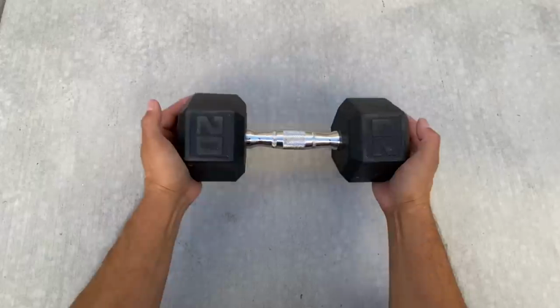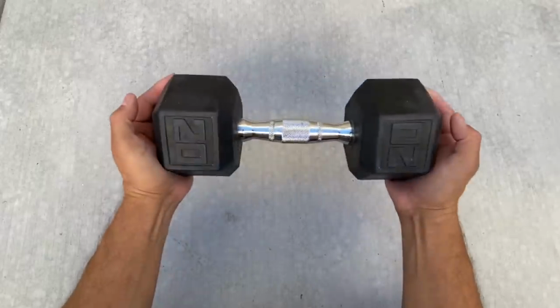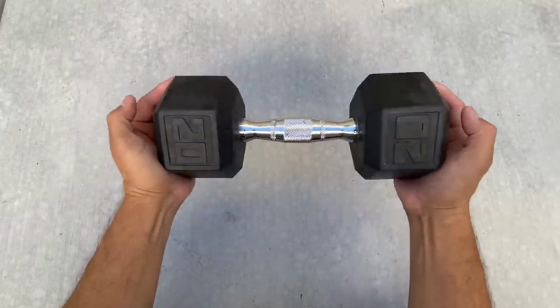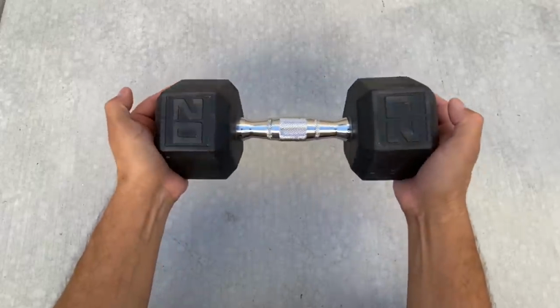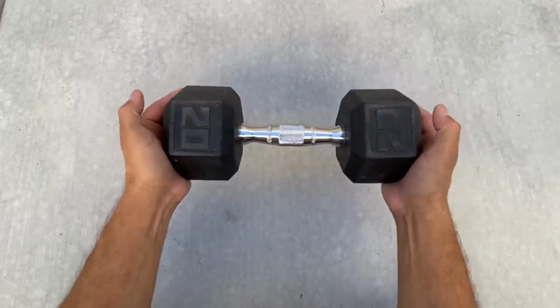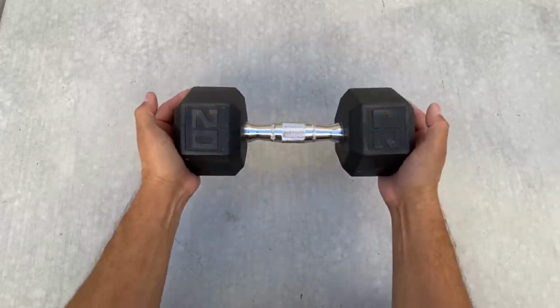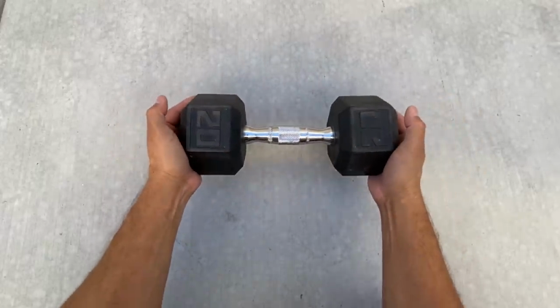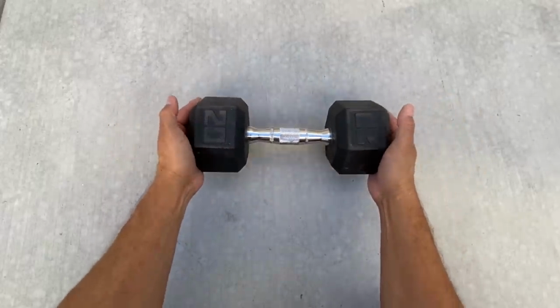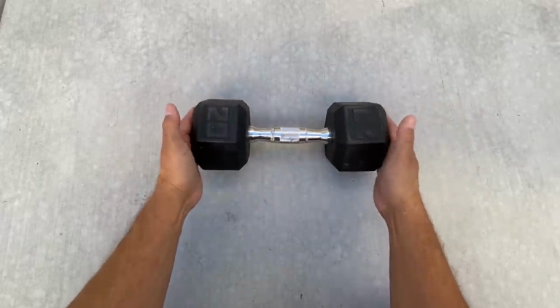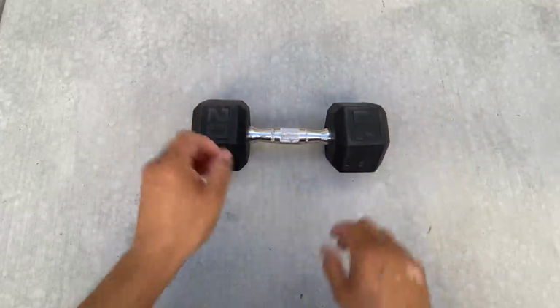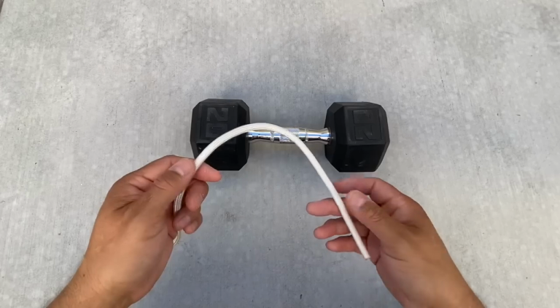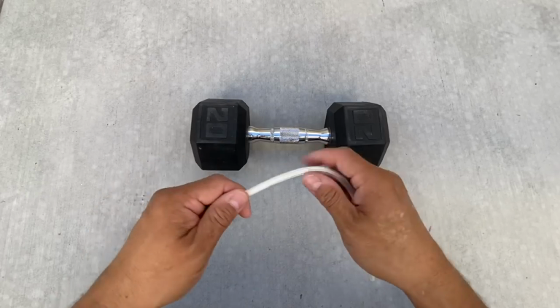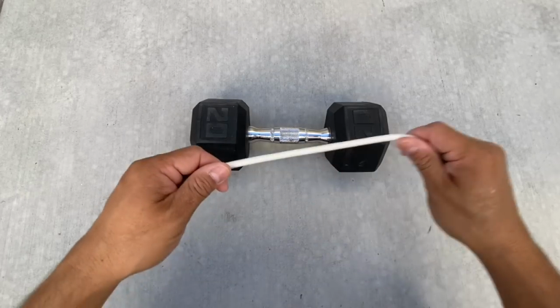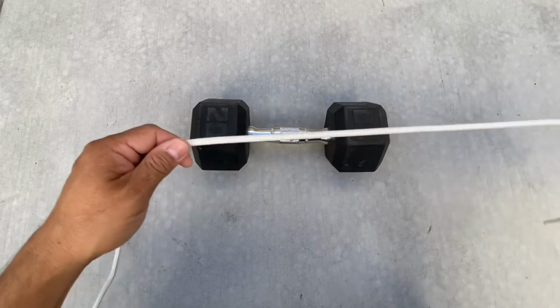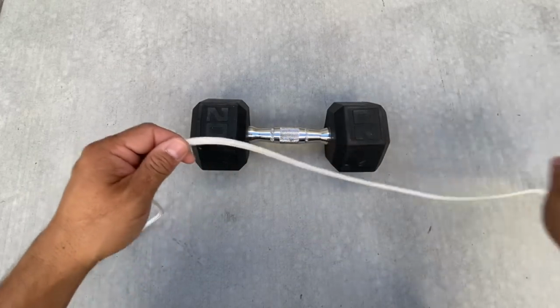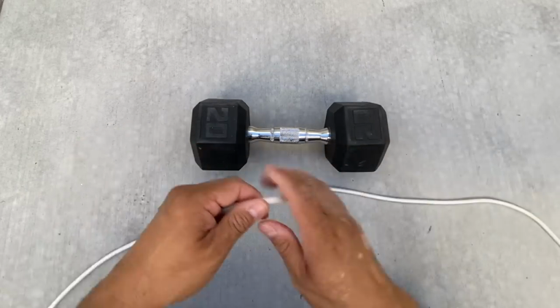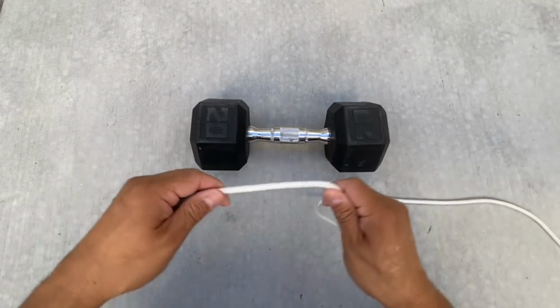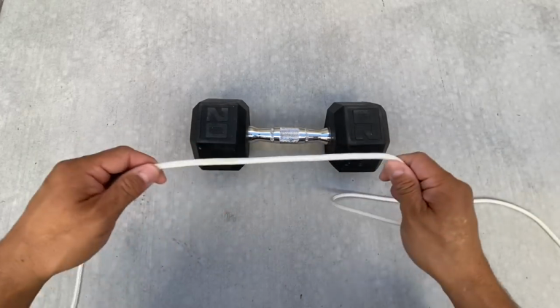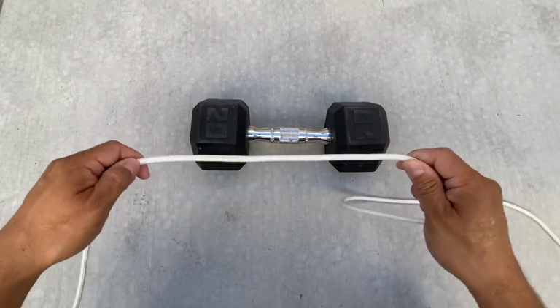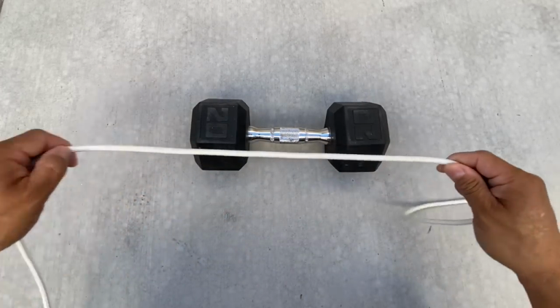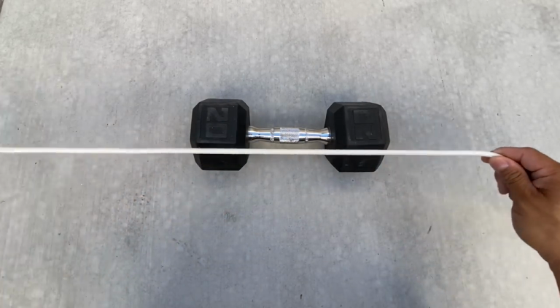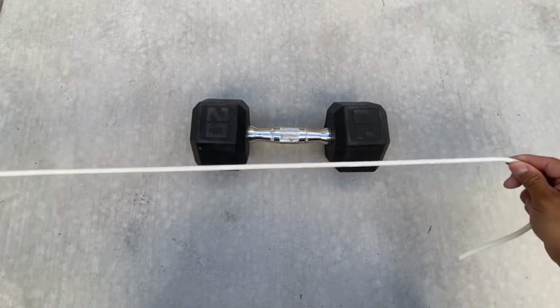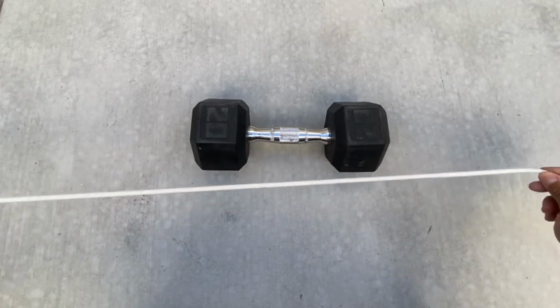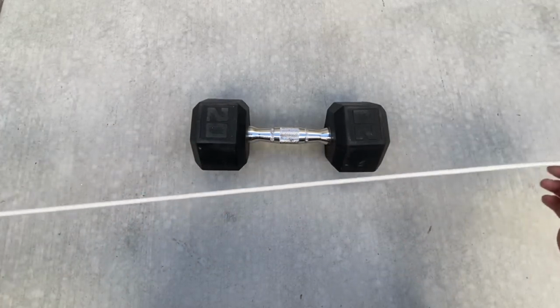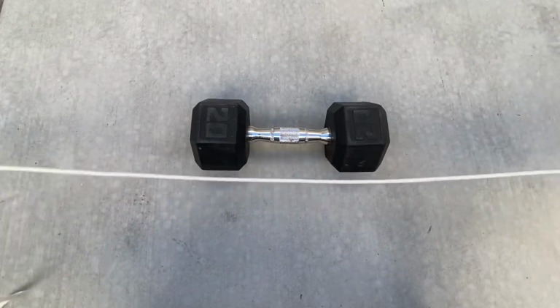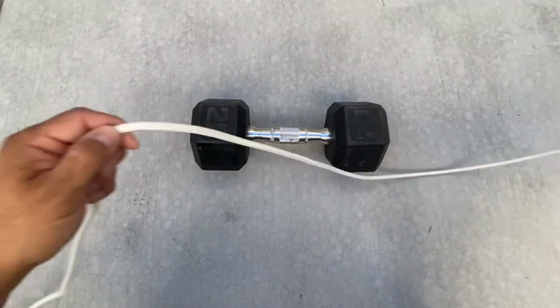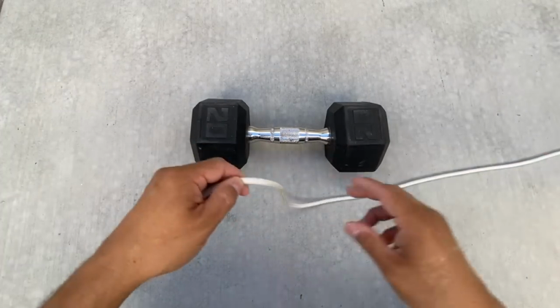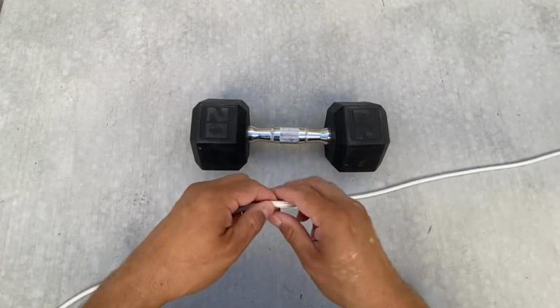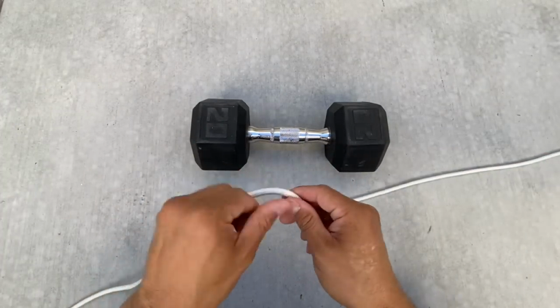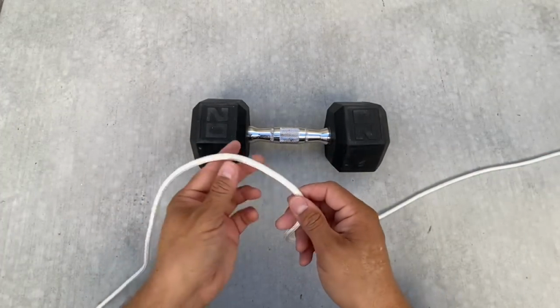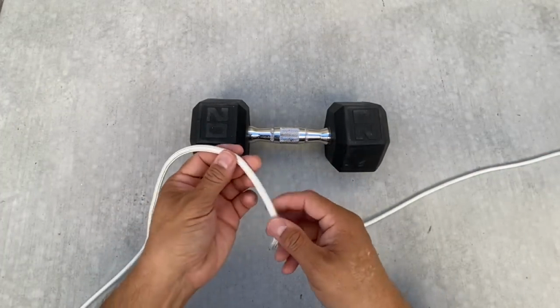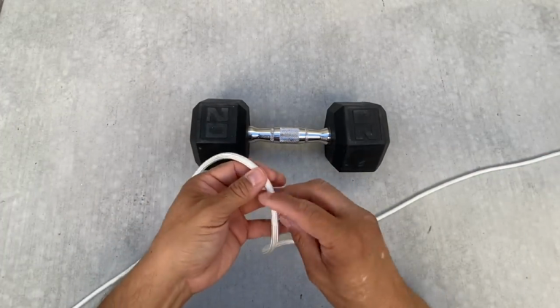We're using a 20-pound weight to create our tension. Now I'm going to use a bowline and sheep end to create a two-point harness. I have about 36 inches of rope there.